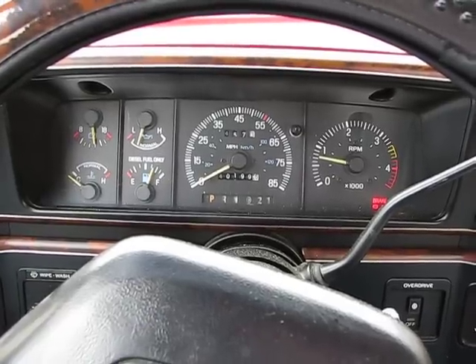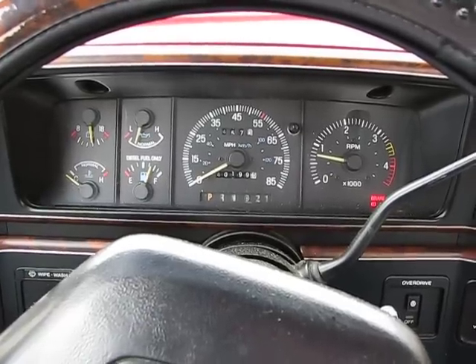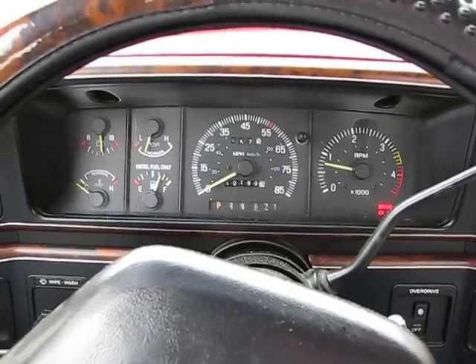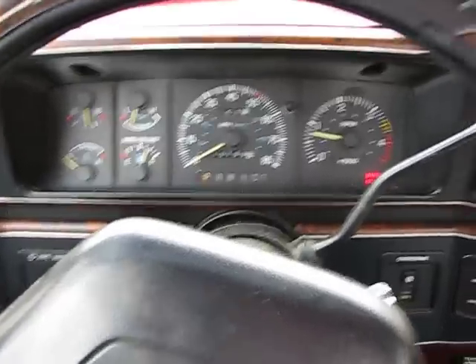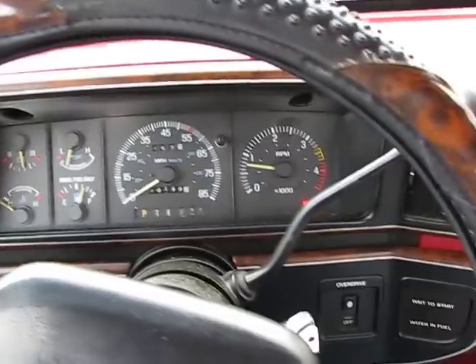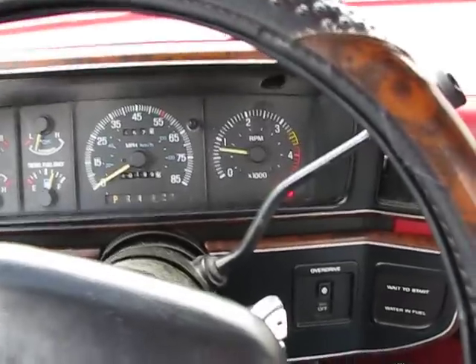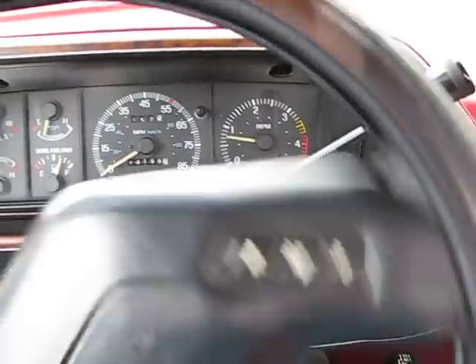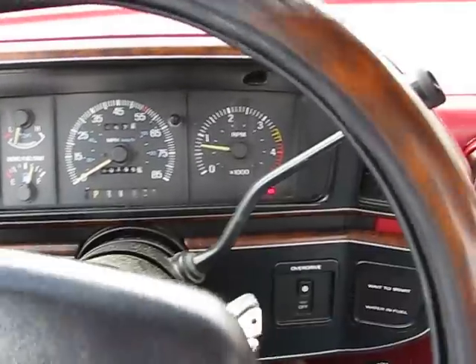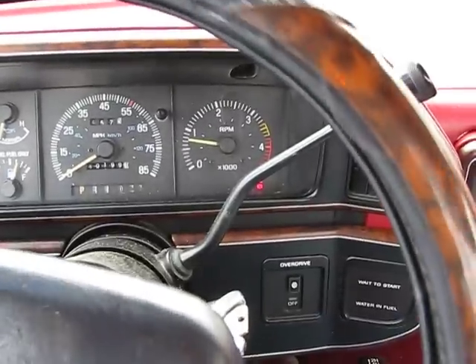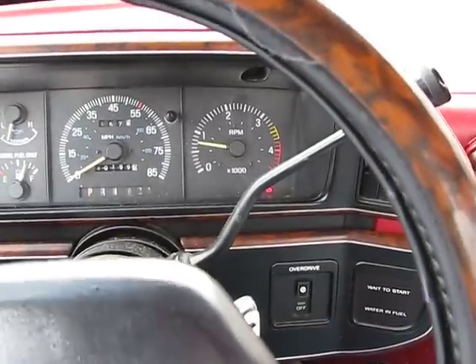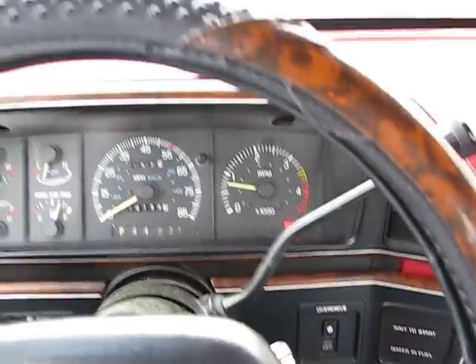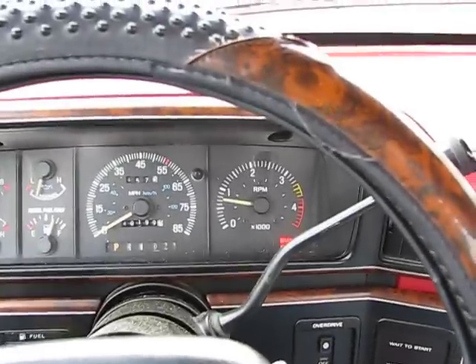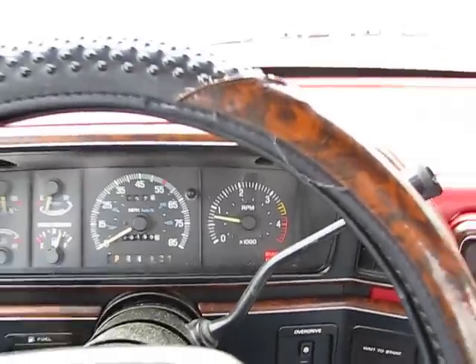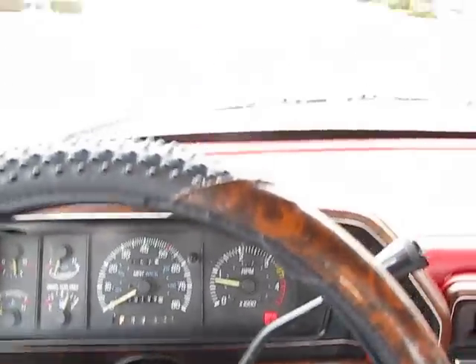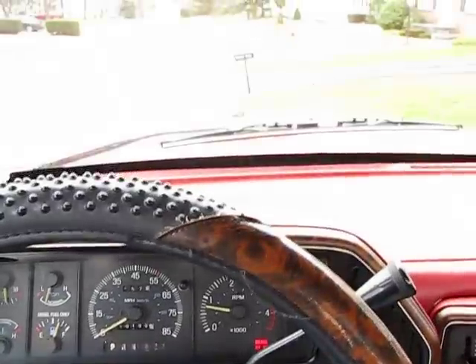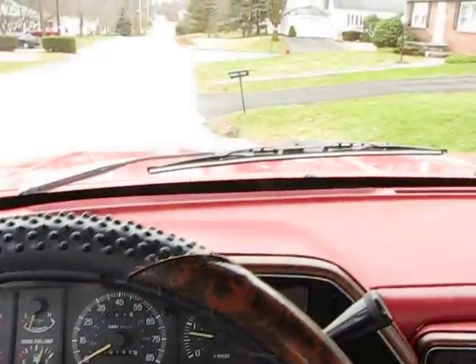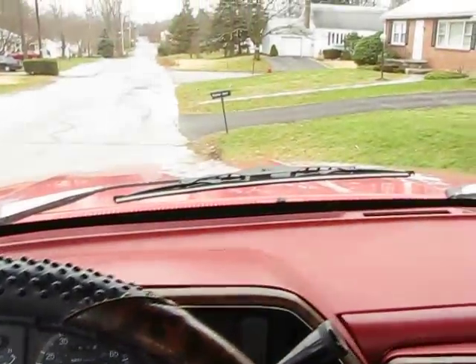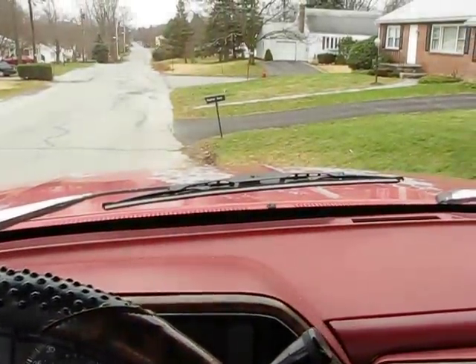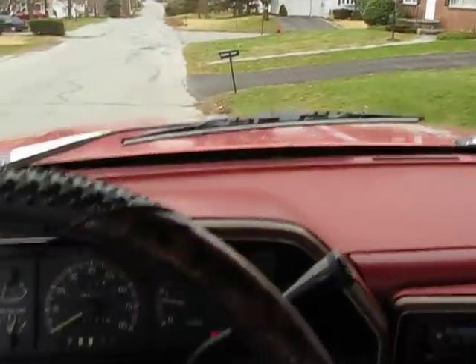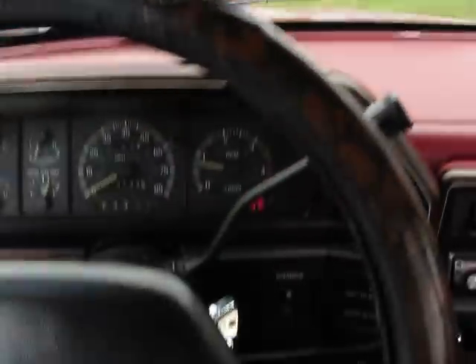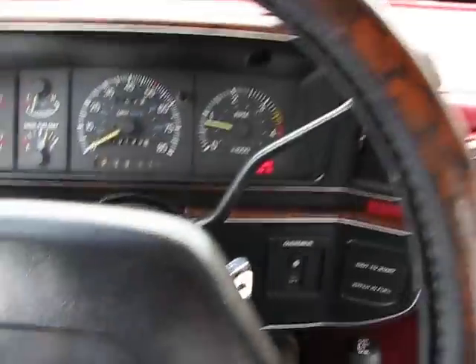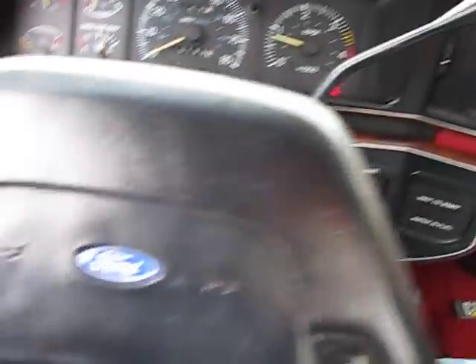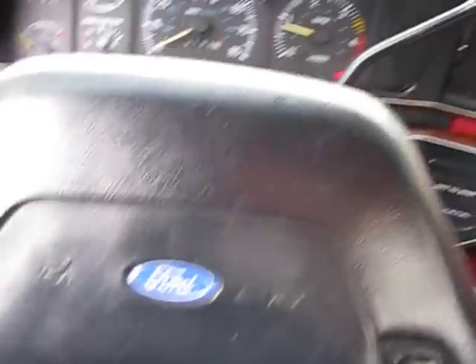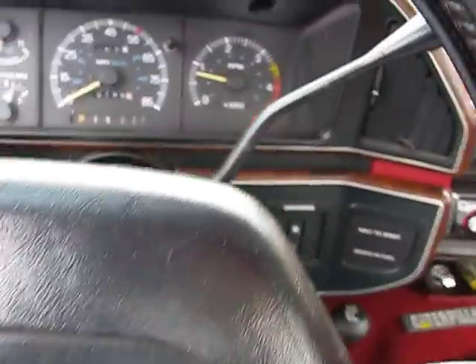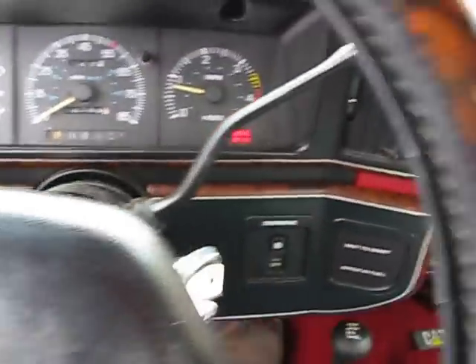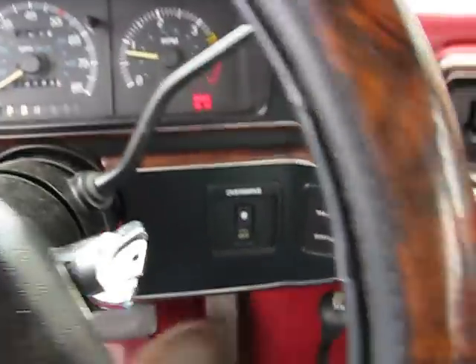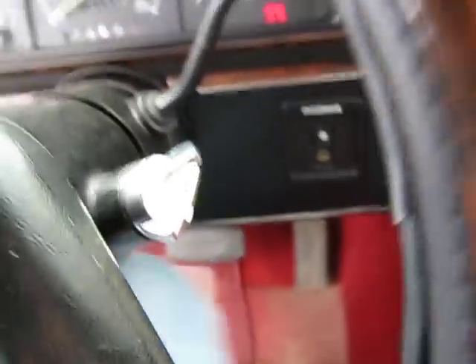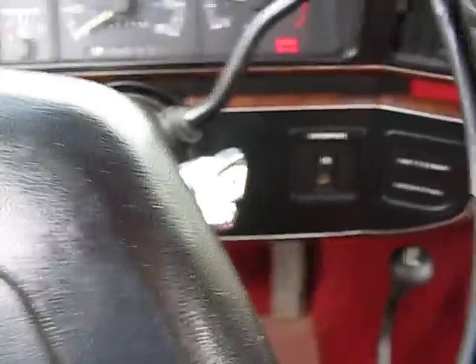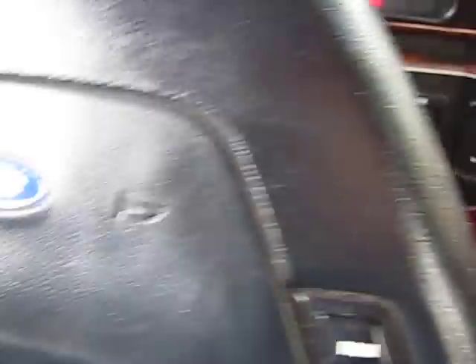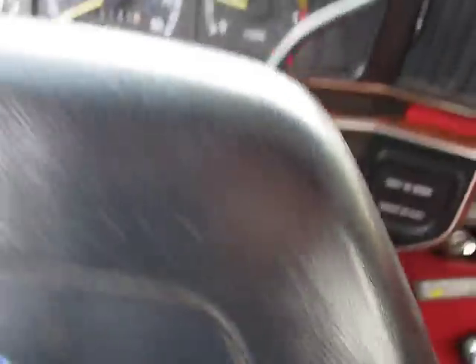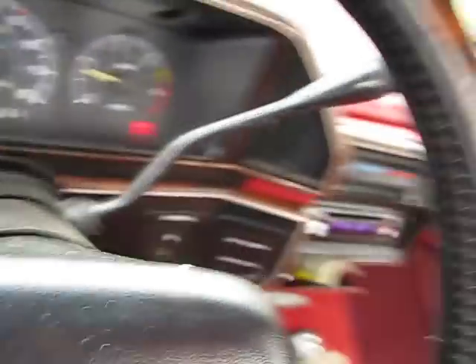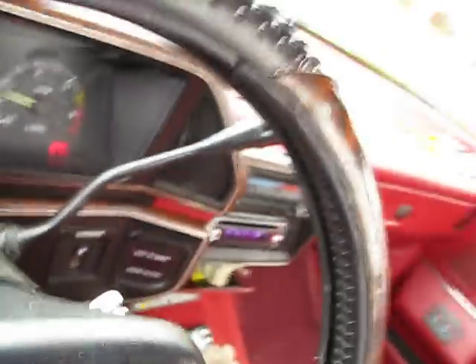Three quarters of a tank — it should get me about 20 miles down the road. It's not too cold today, probably 40 degrees or so.